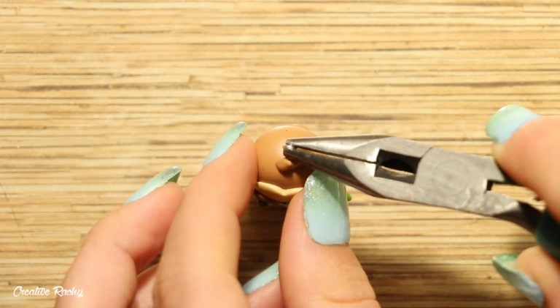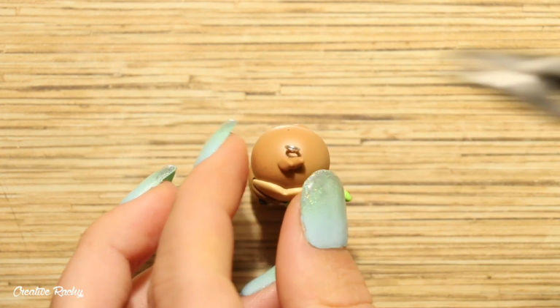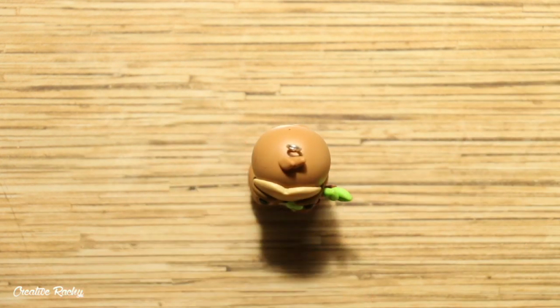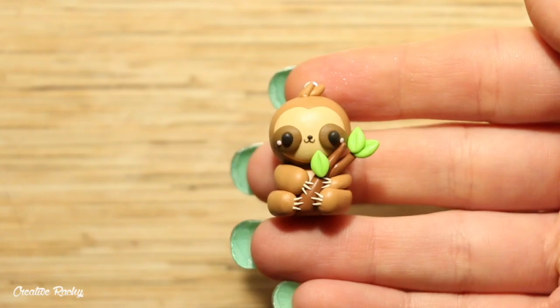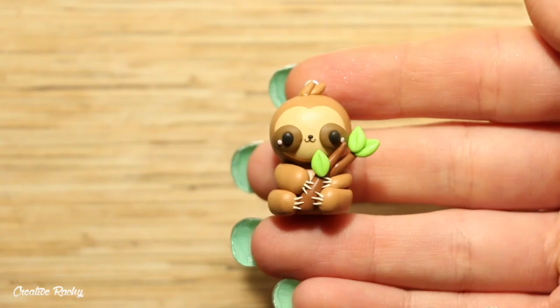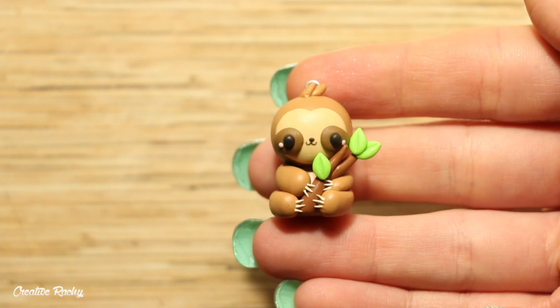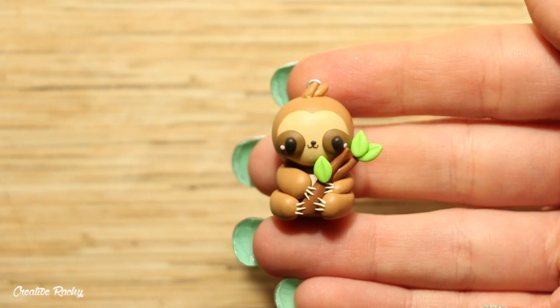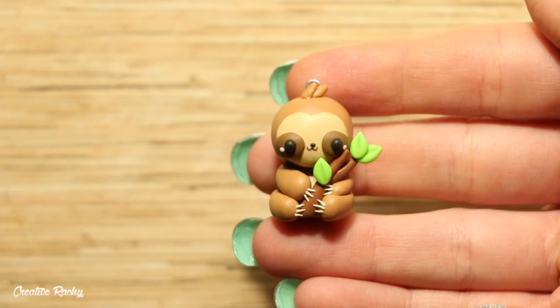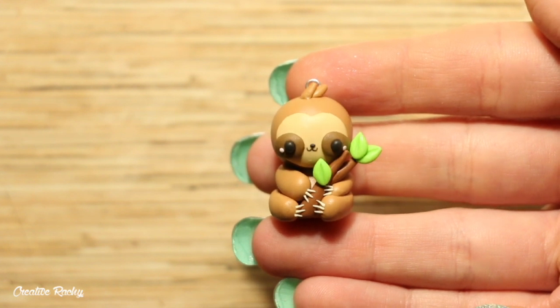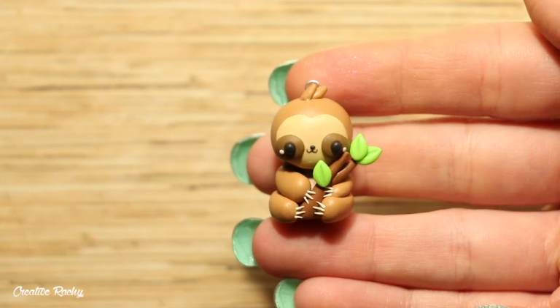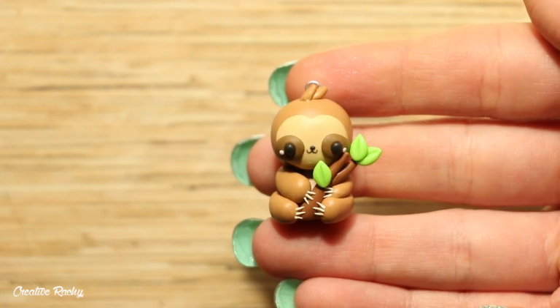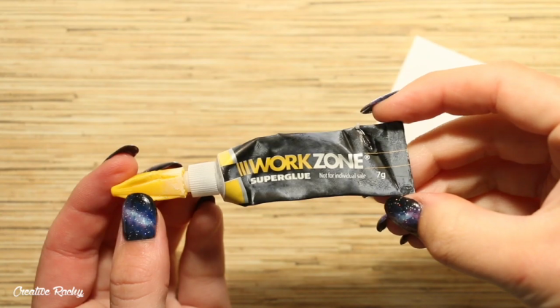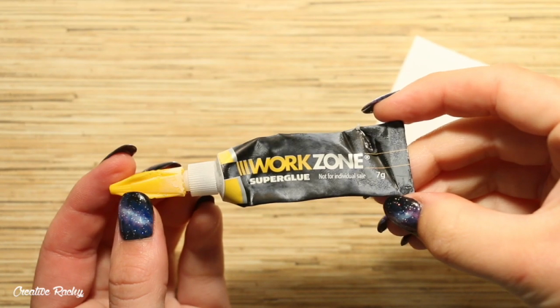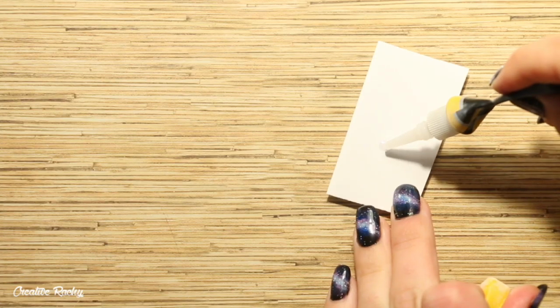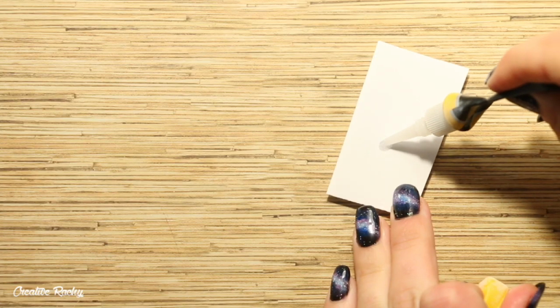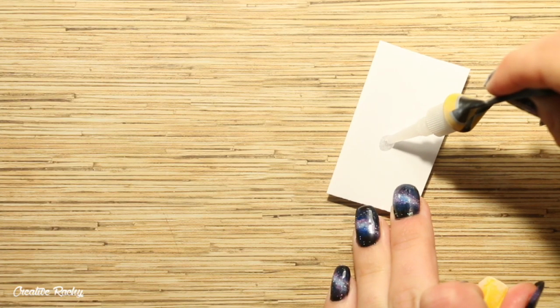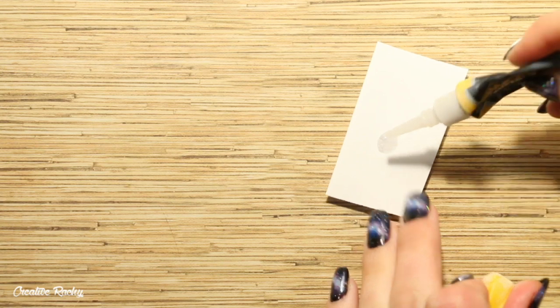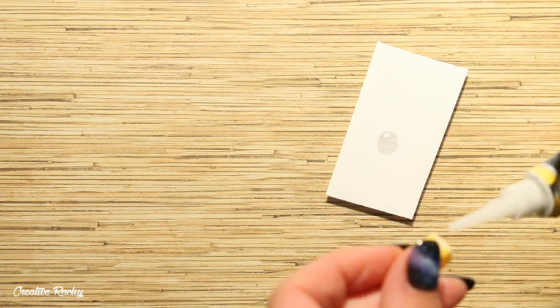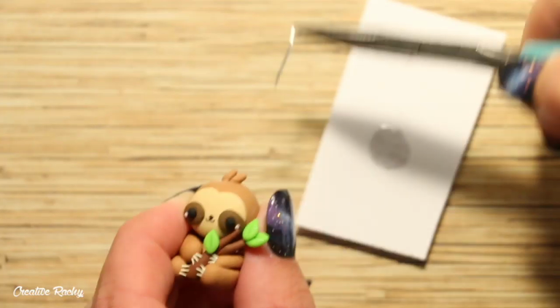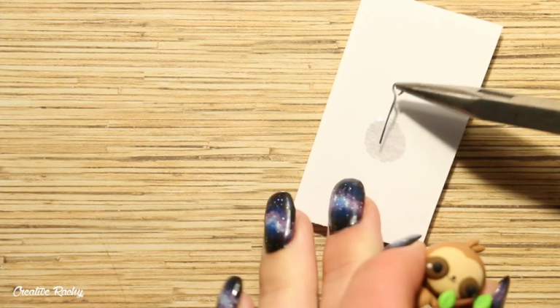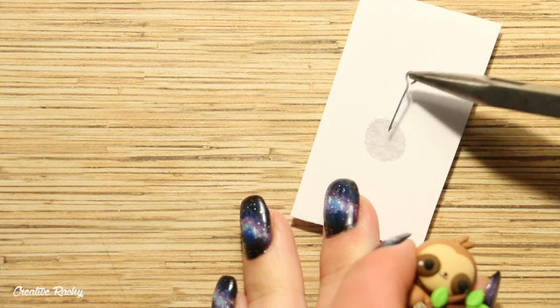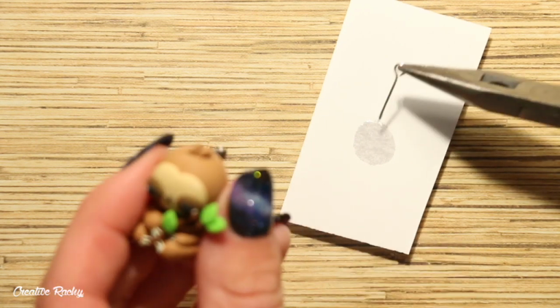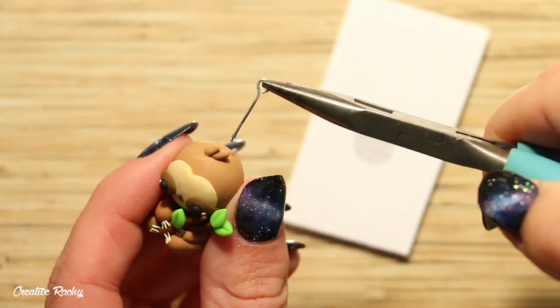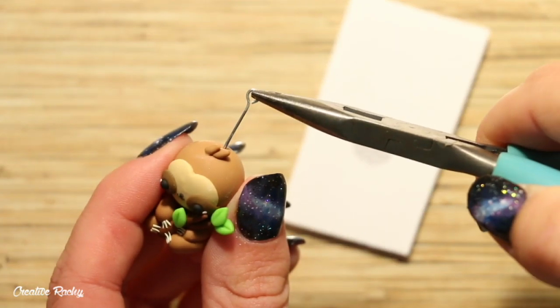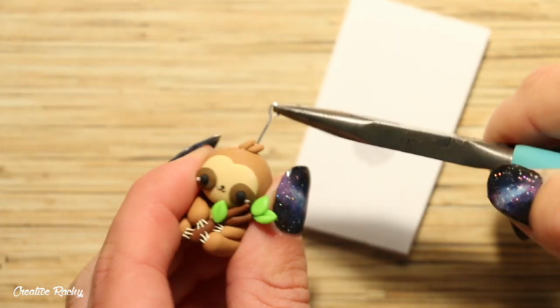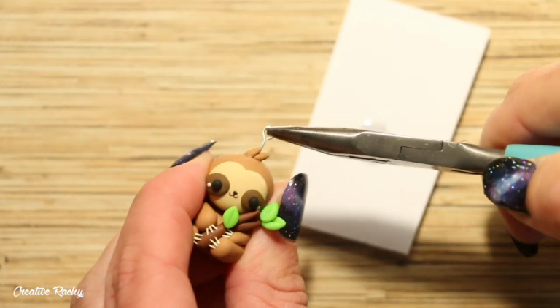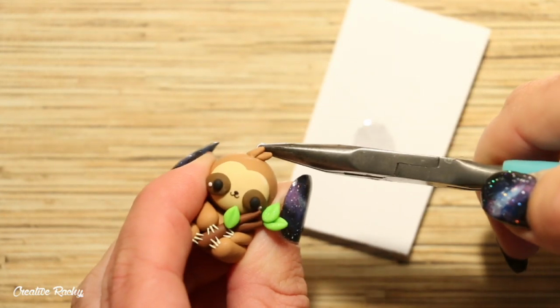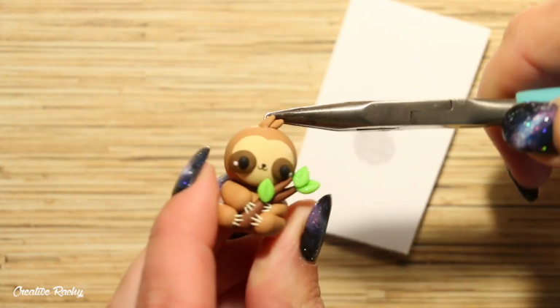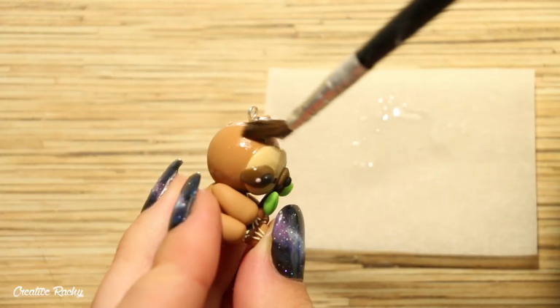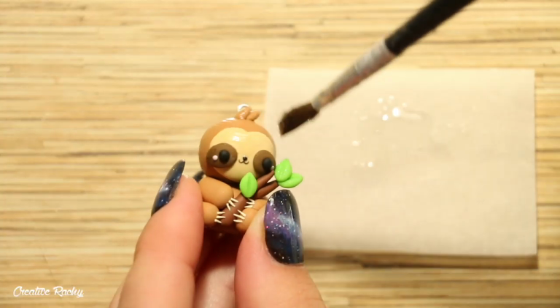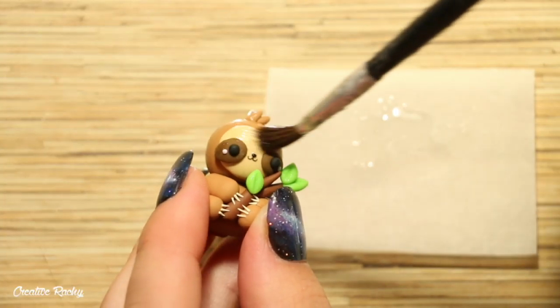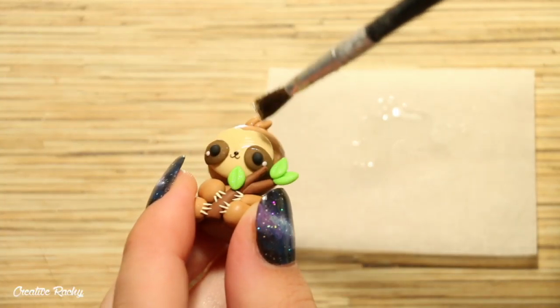Then bake it in your oven according to your package's instructions. After baking, I used some super glue to help secure the eye pin so that it wouldn't fall out. And I also added some UV resin as my glaze for extra protection and shine.